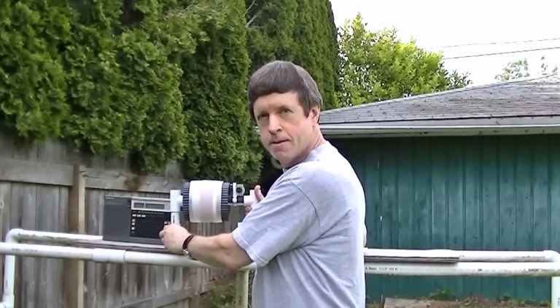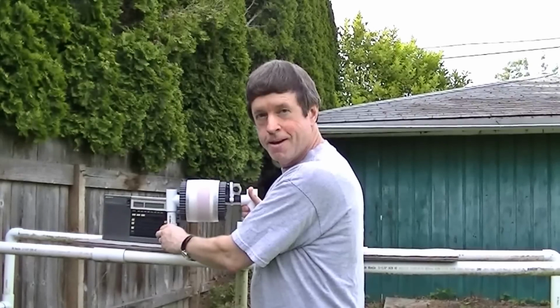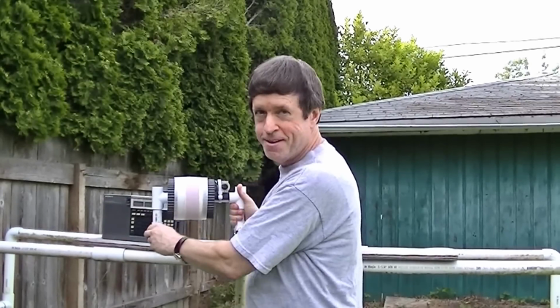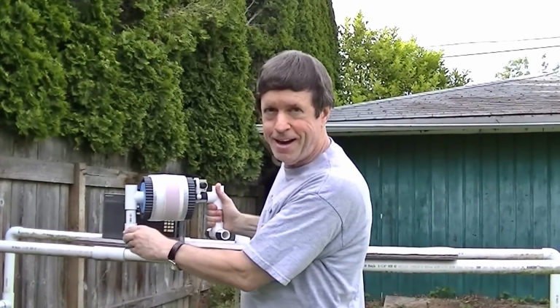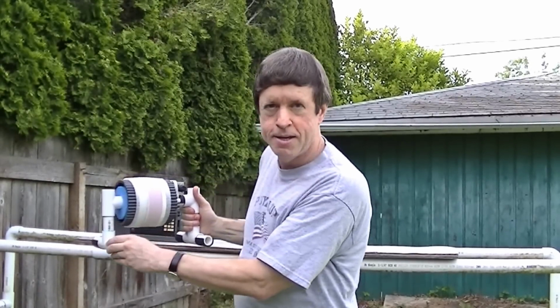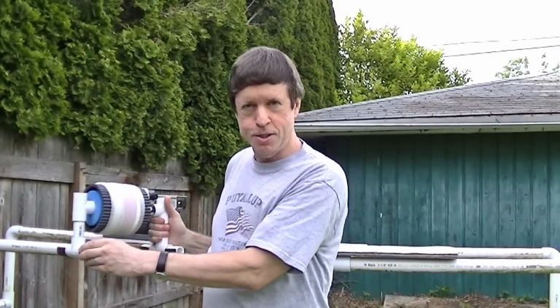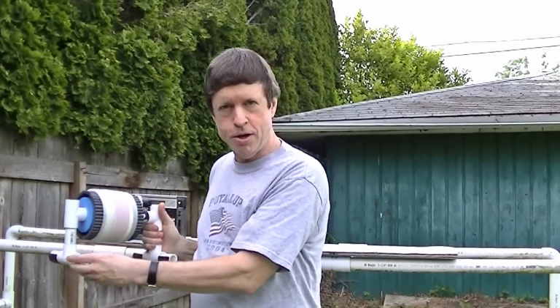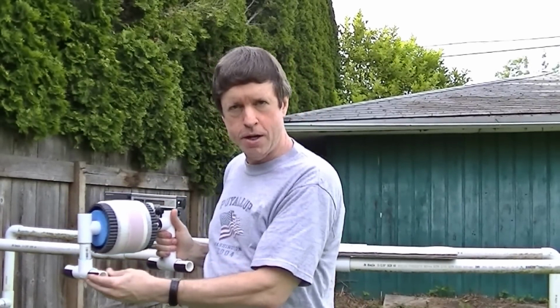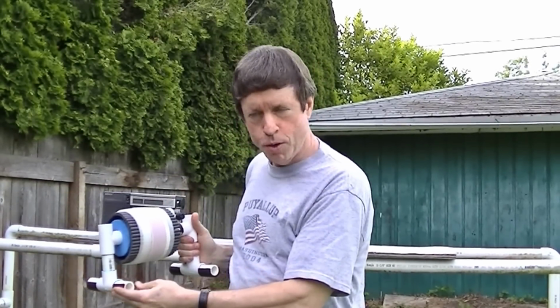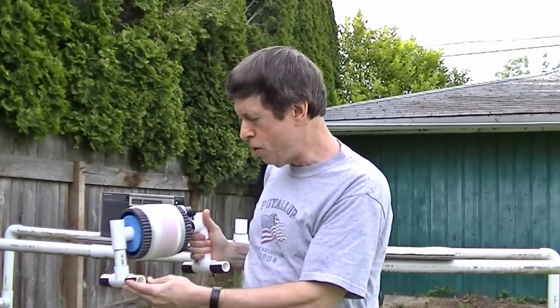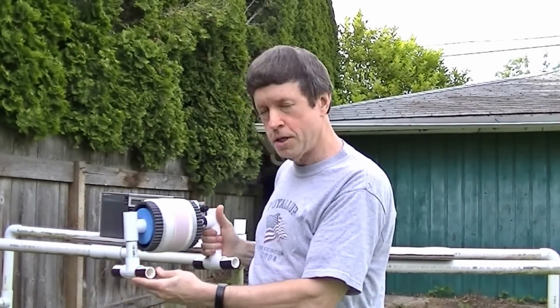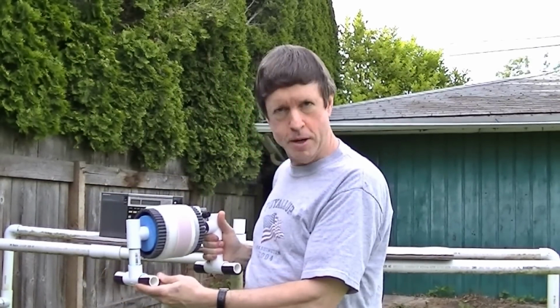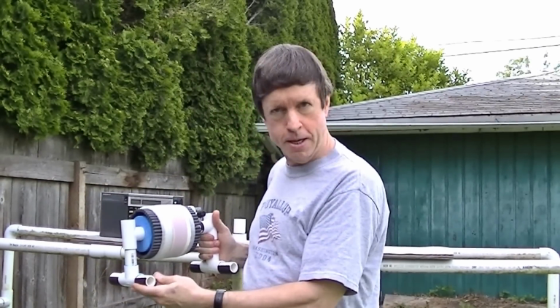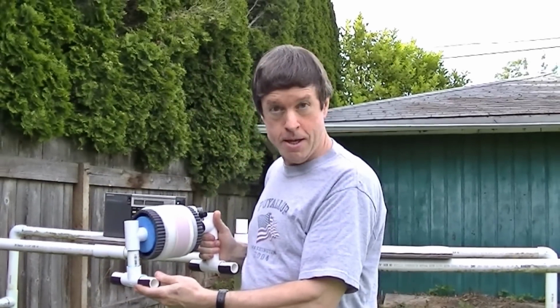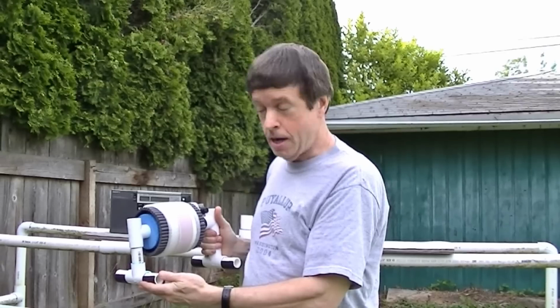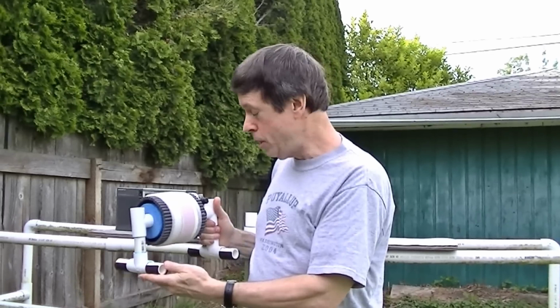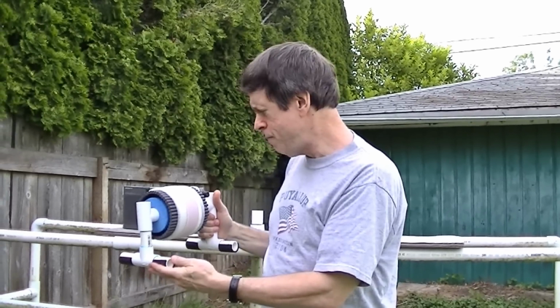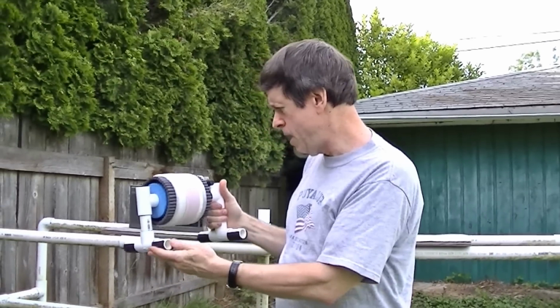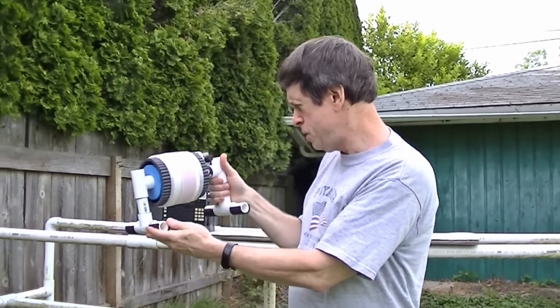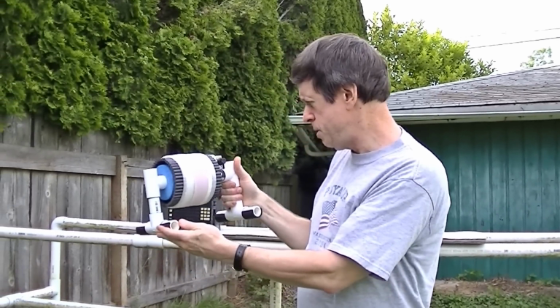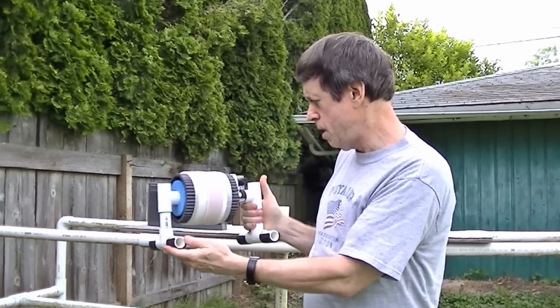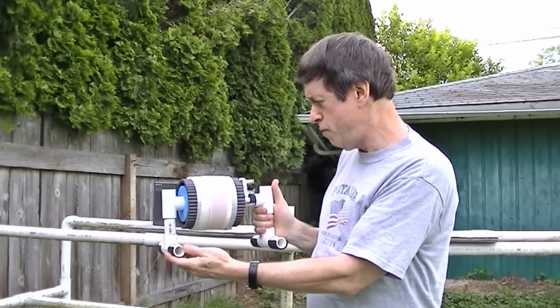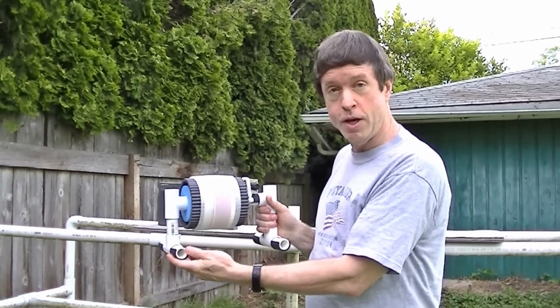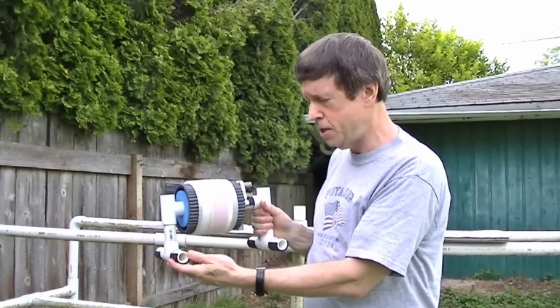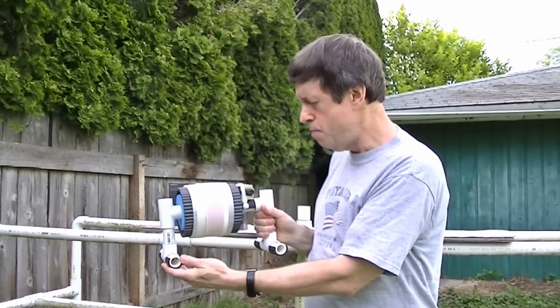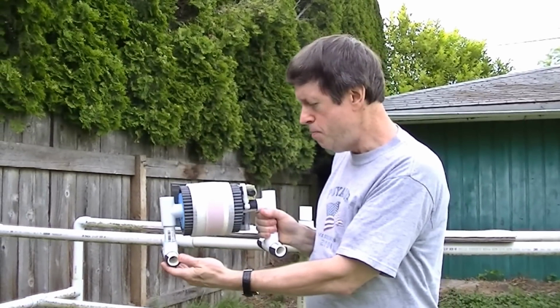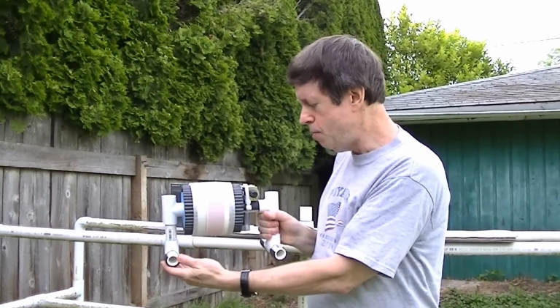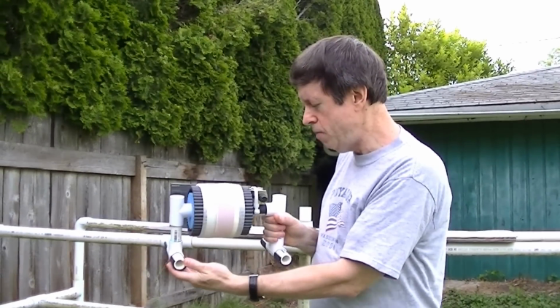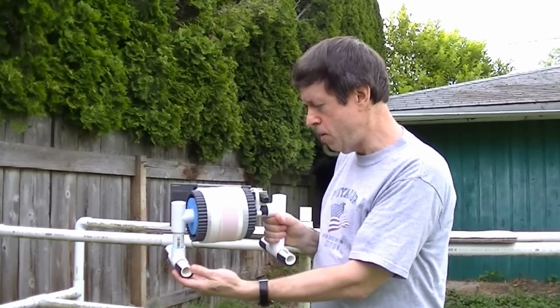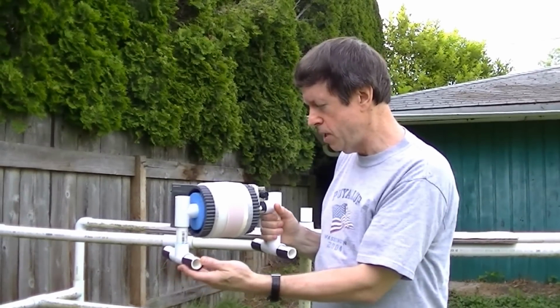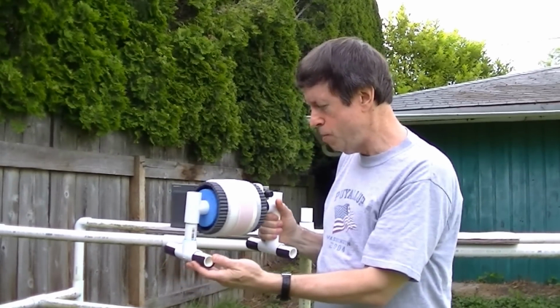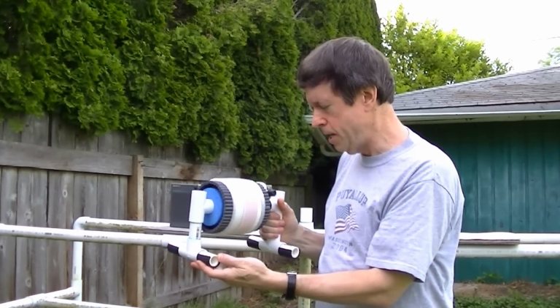Hi, this is Gary DeBock in Puyallup, Washington, USA, and I'm going to be giving a demonstration of the 5-inch medium-wave ferrite-sleeved loop antenna.